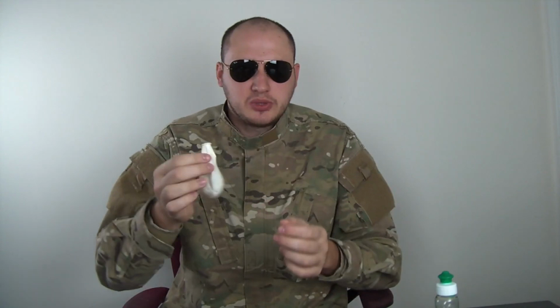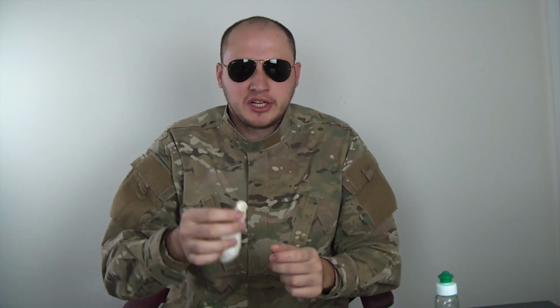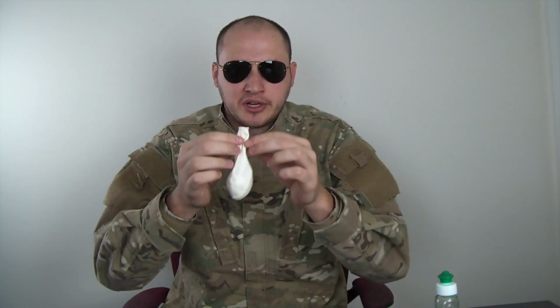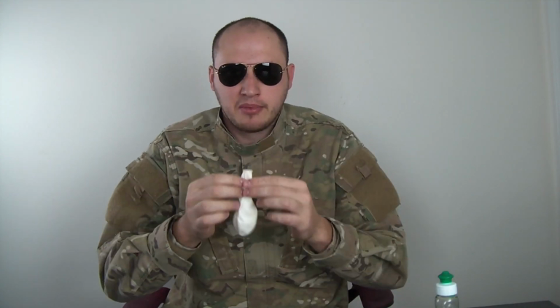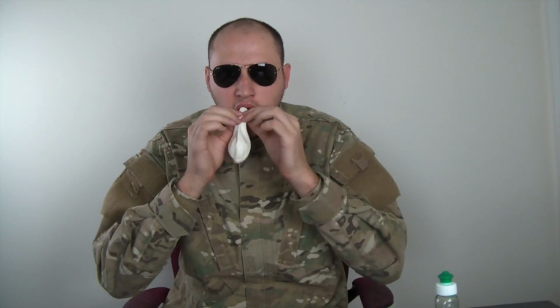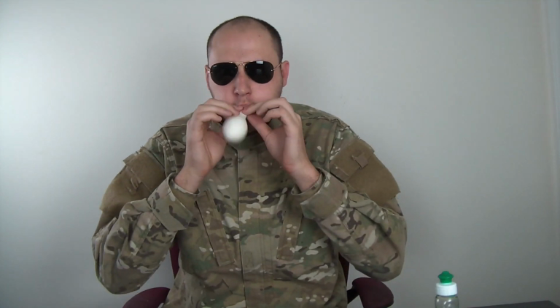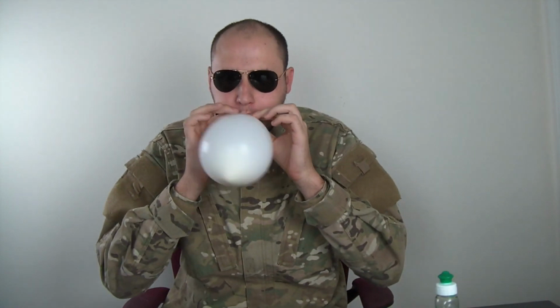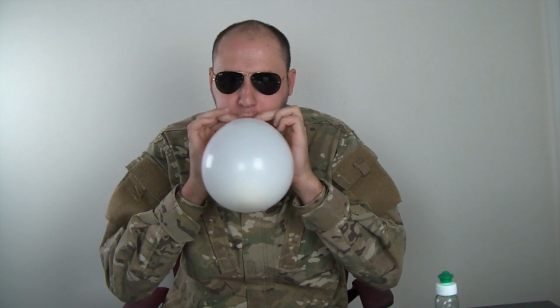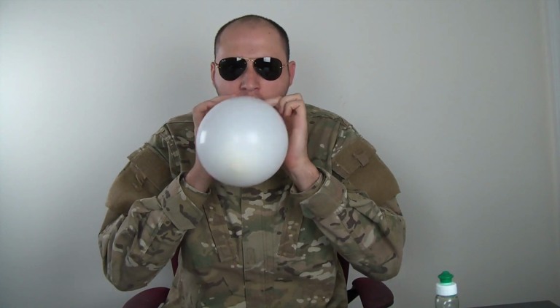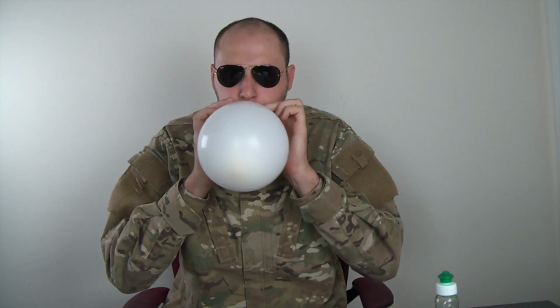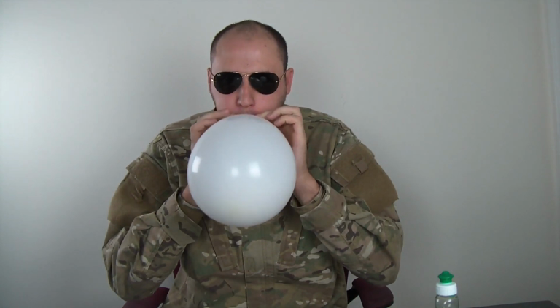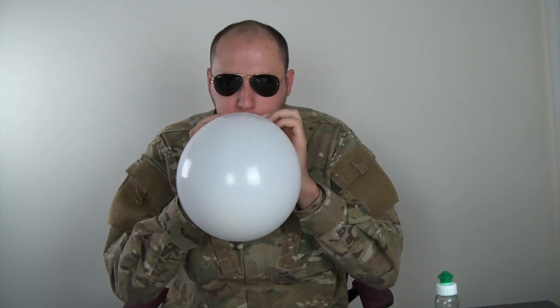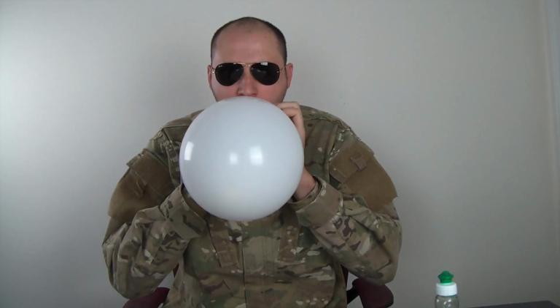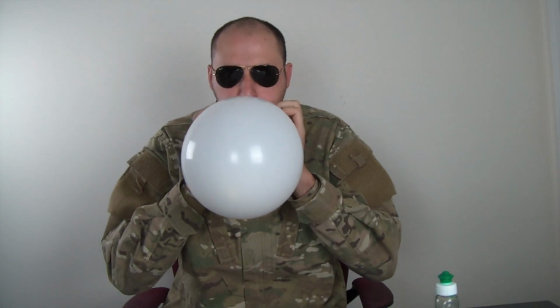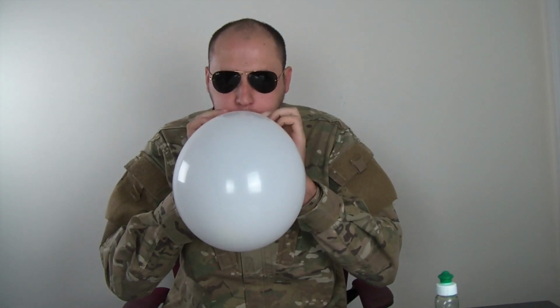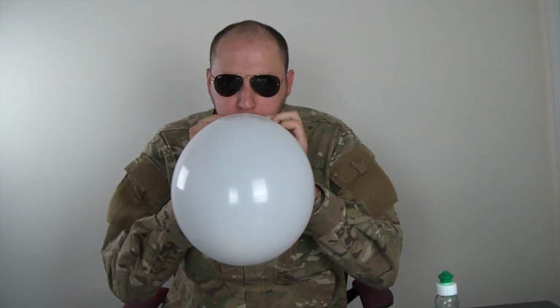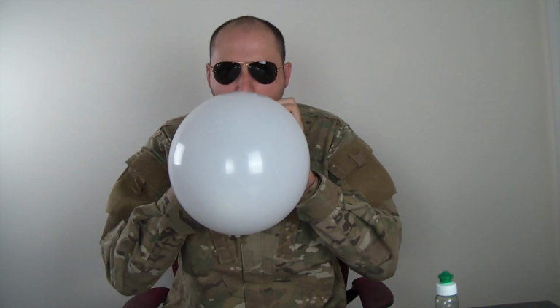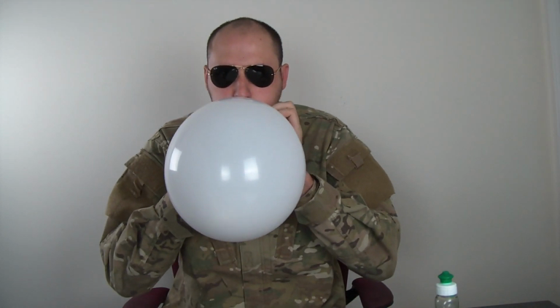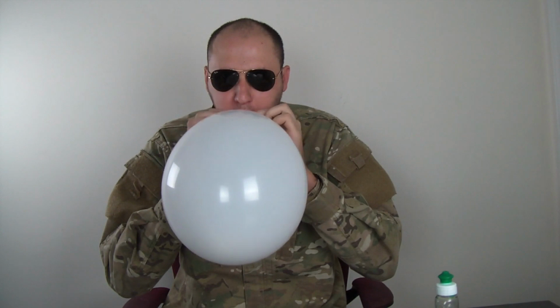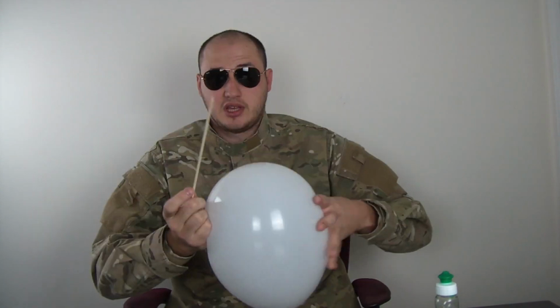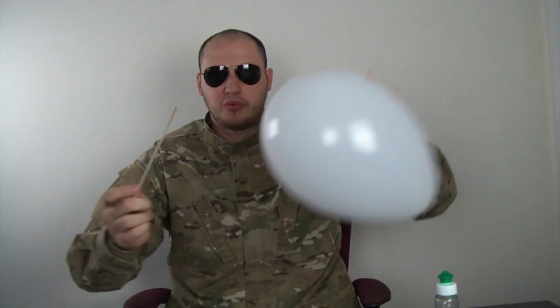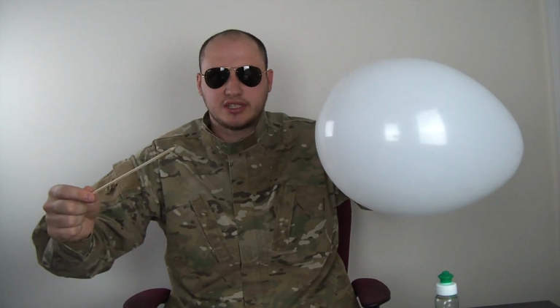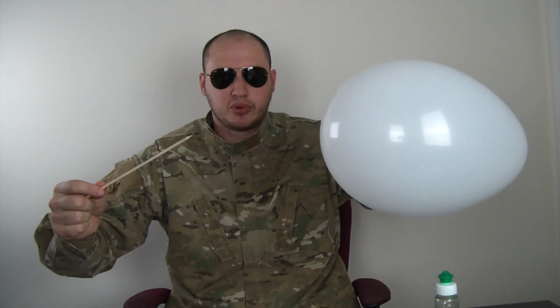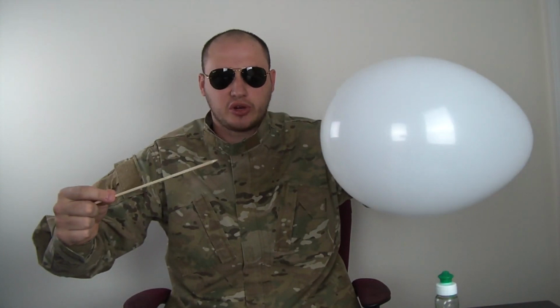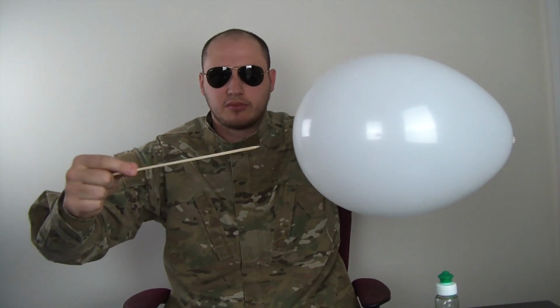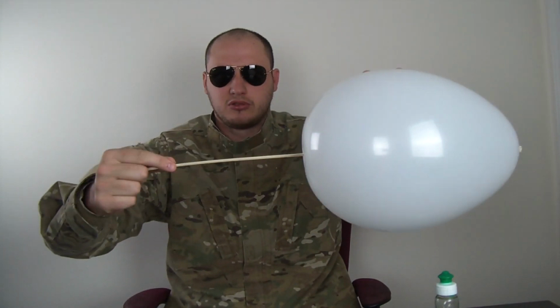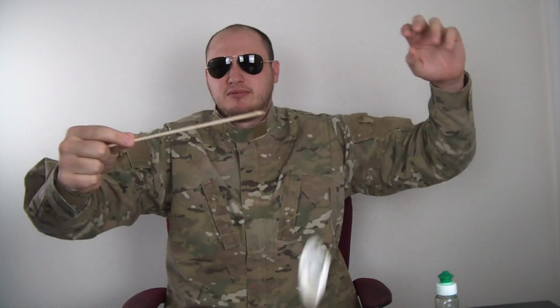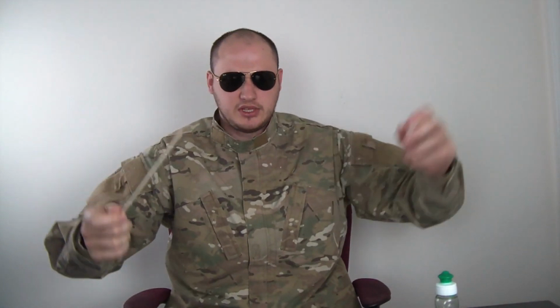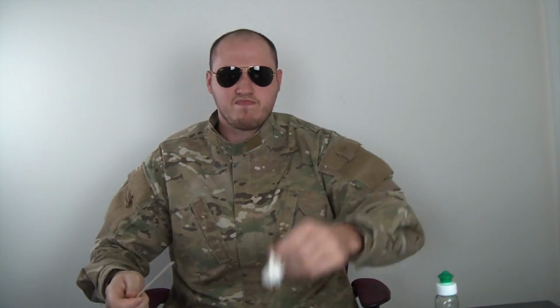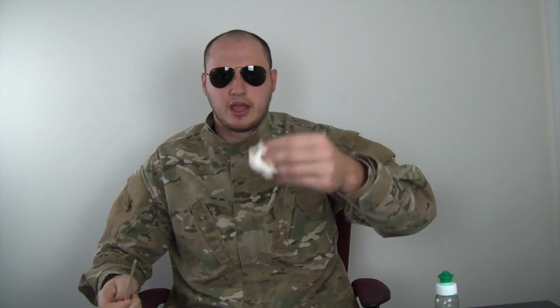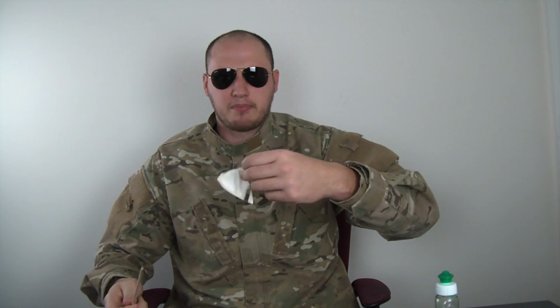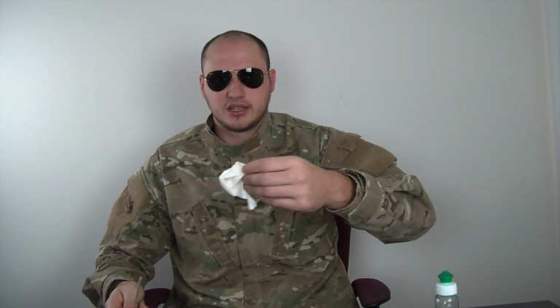Here's what we're gonna do: we're gonna blow up the balloon, and then we're gonna try to put the squirrel through the balloon. You see? It popped easily.